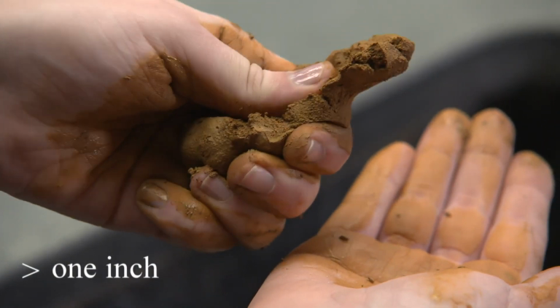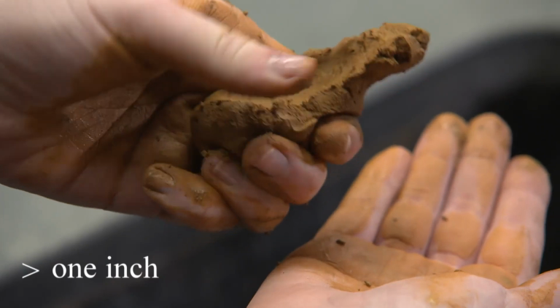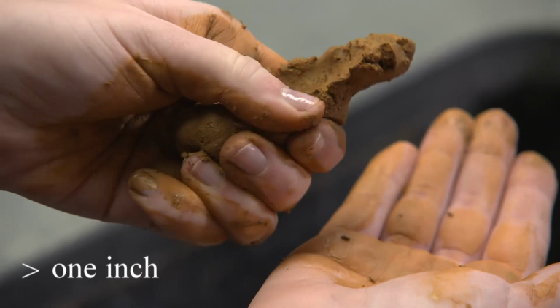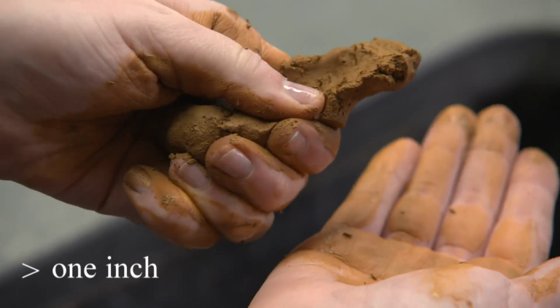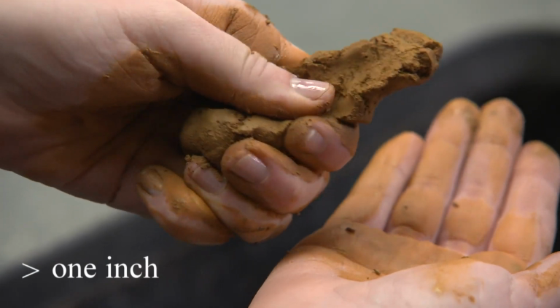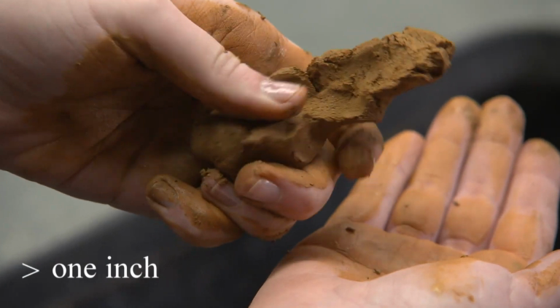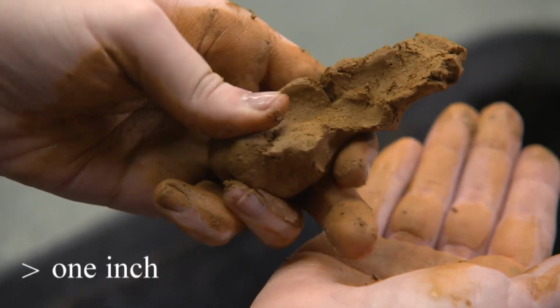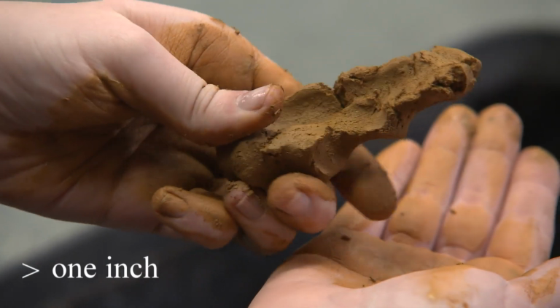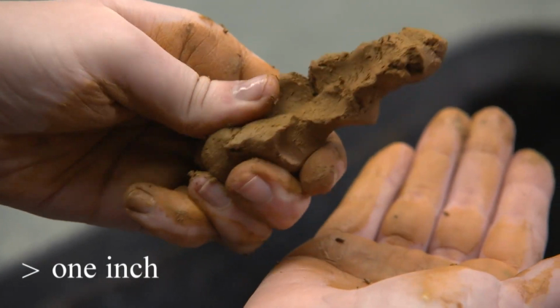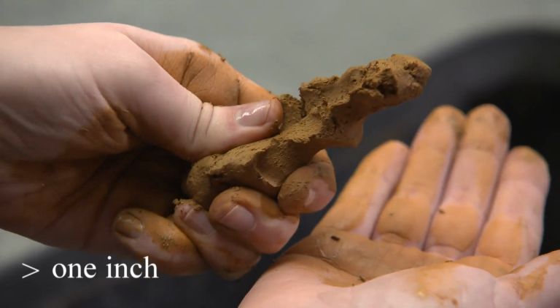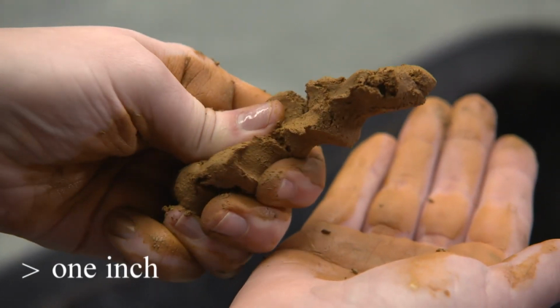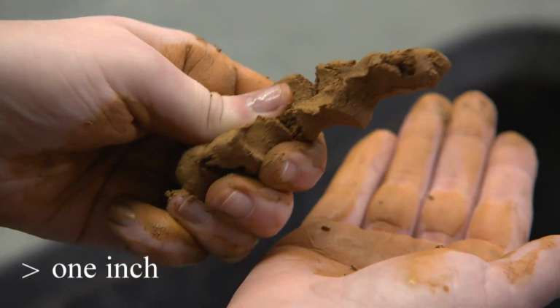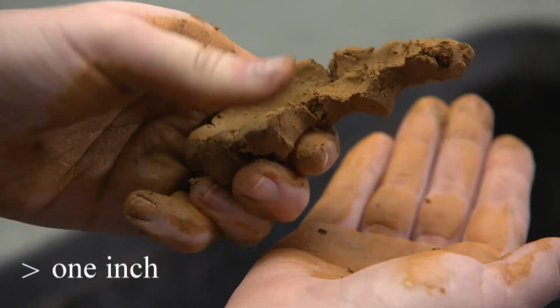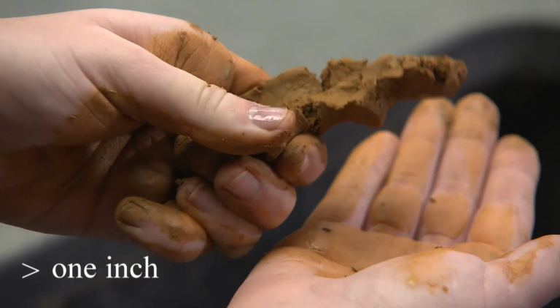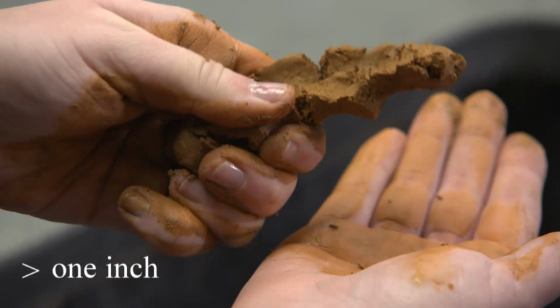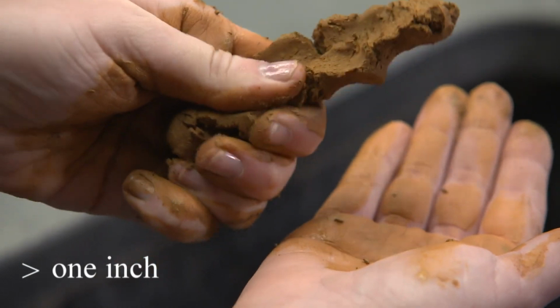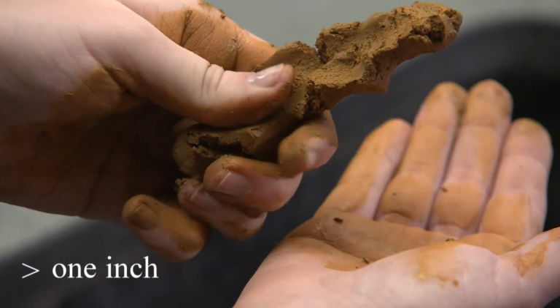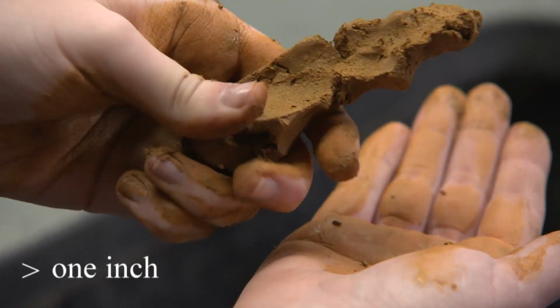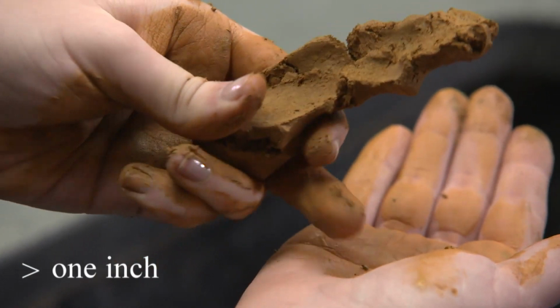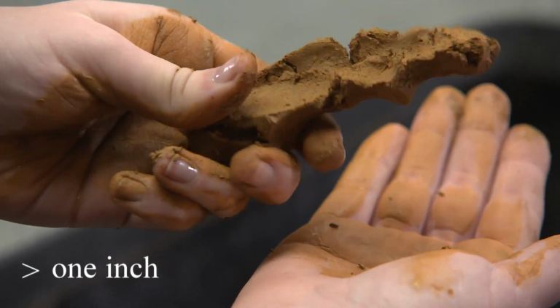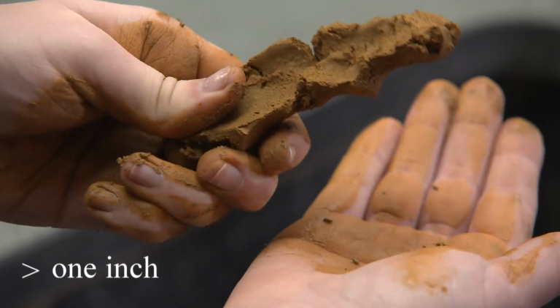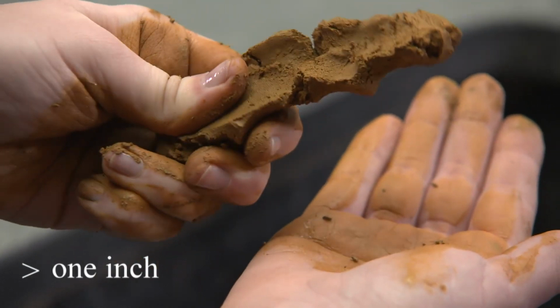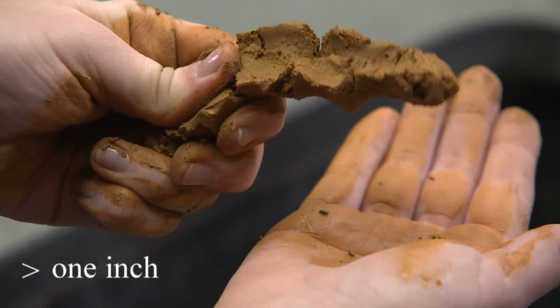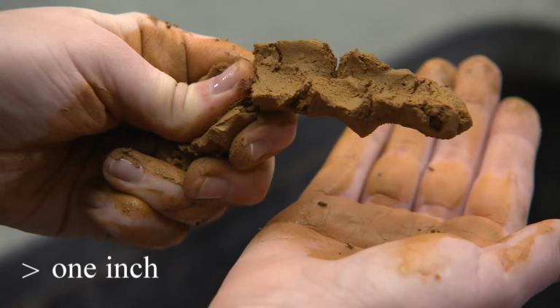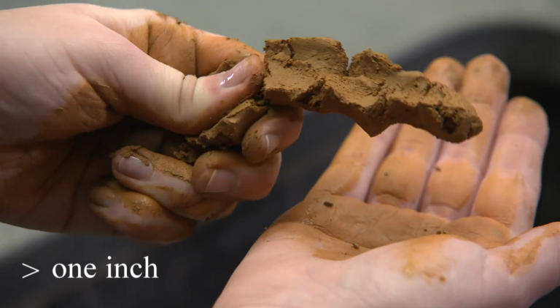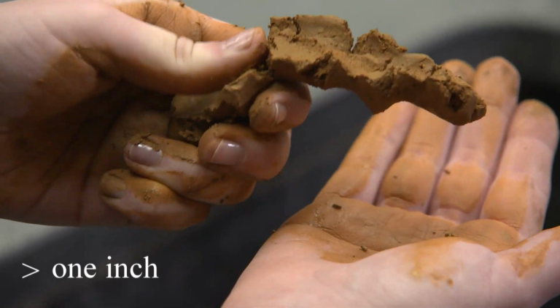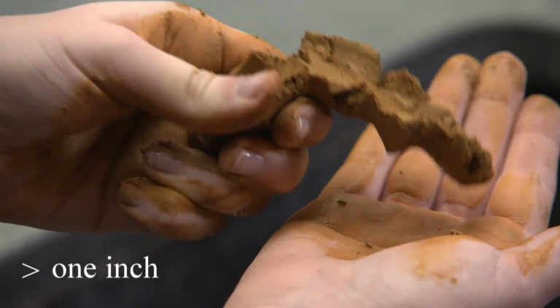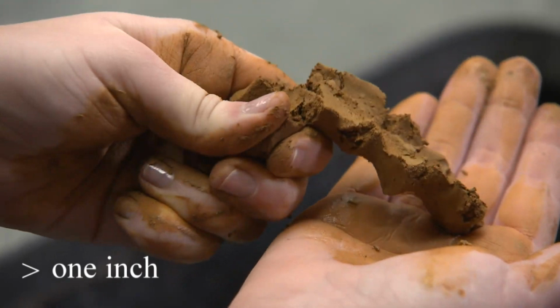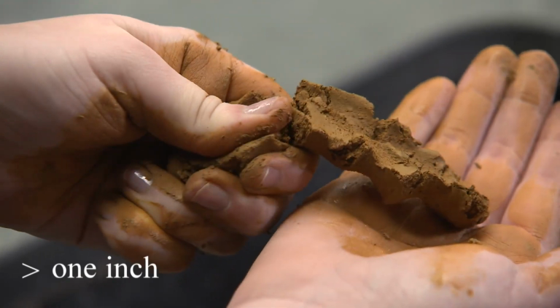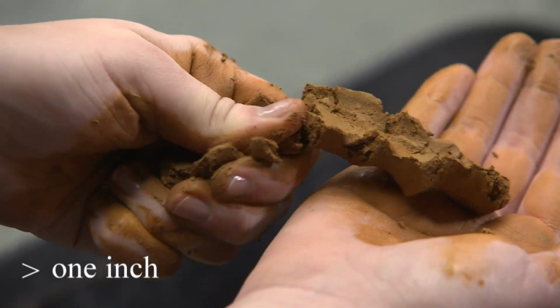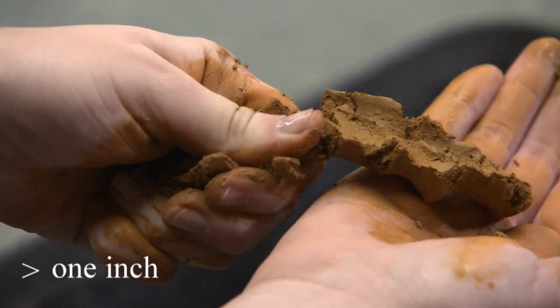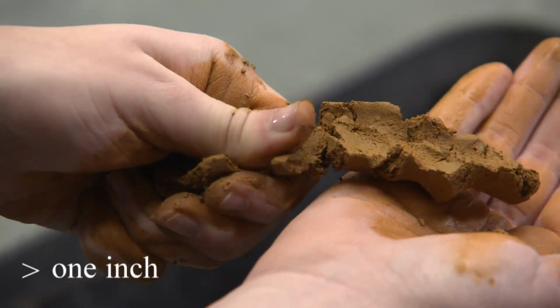Practice this a few times until you consistently get the same result each time. The length of the ribbon you formed will tell you what kind of soil you have.